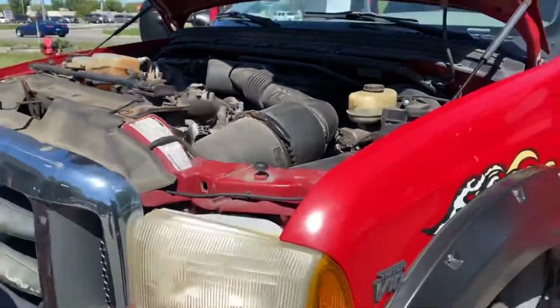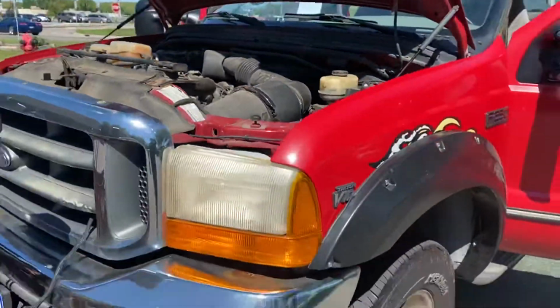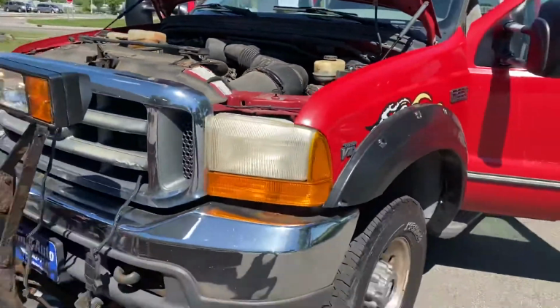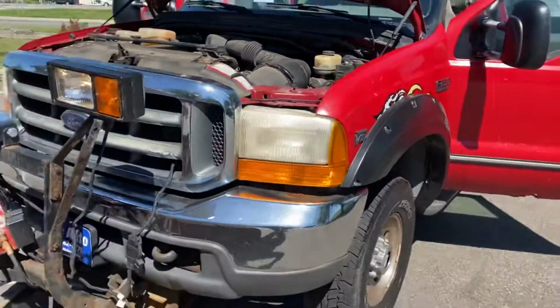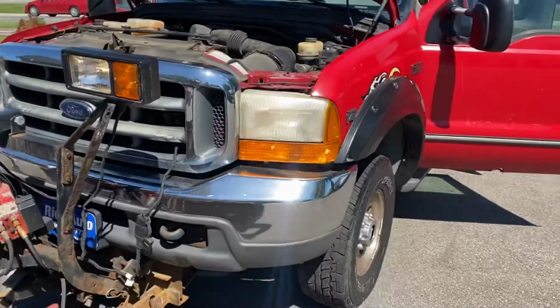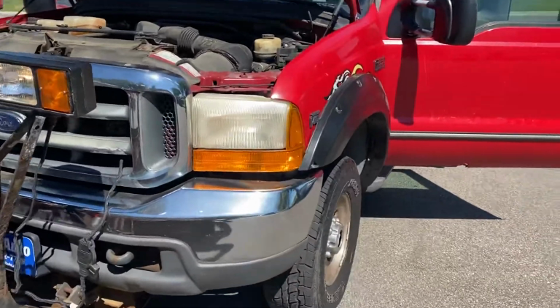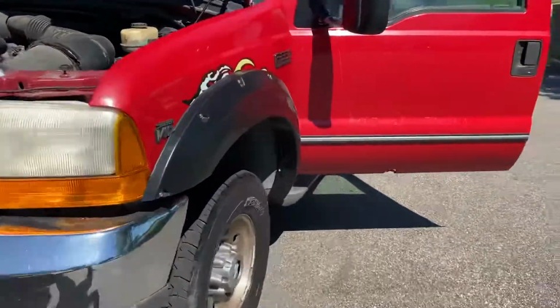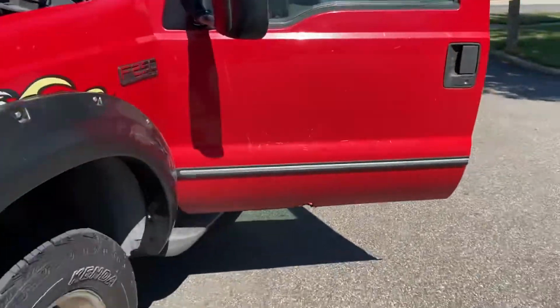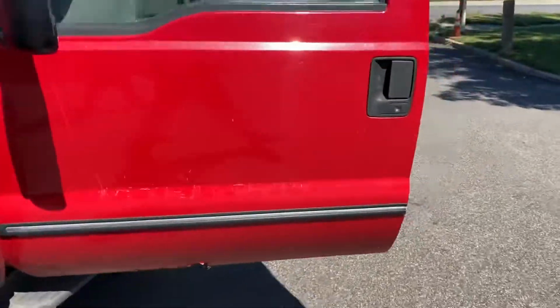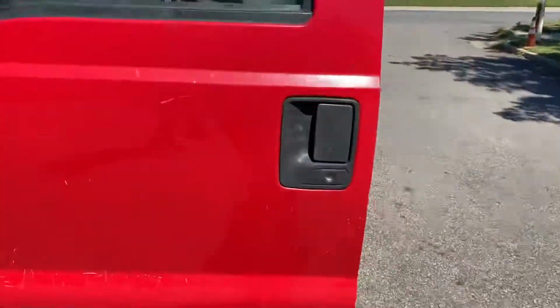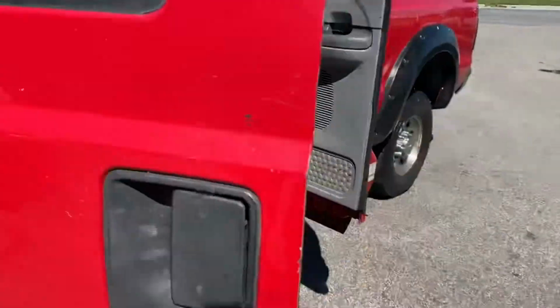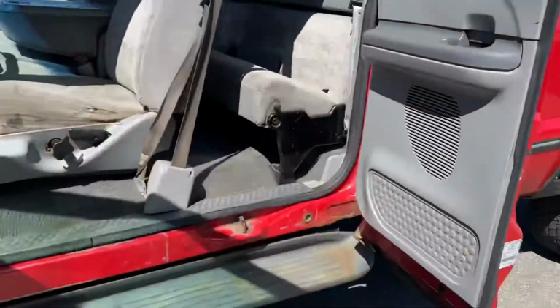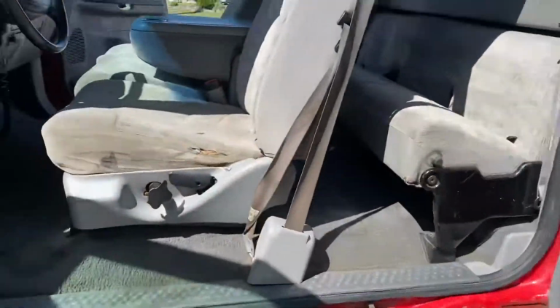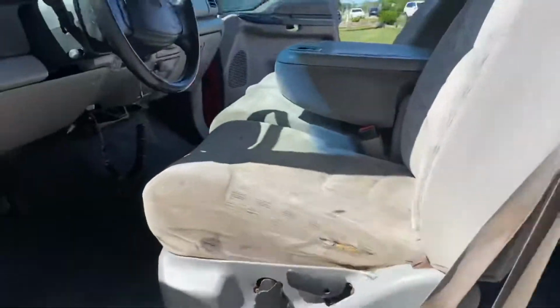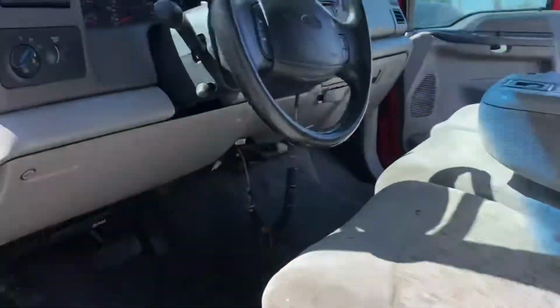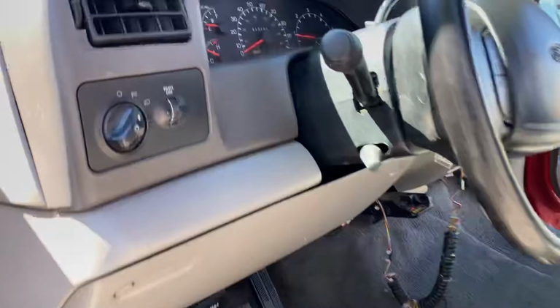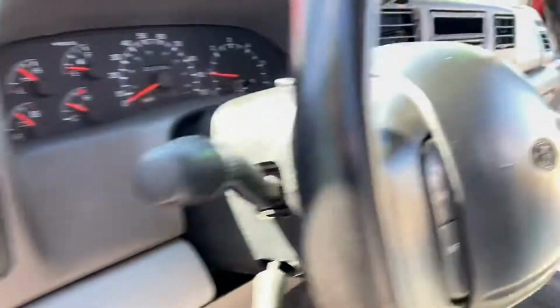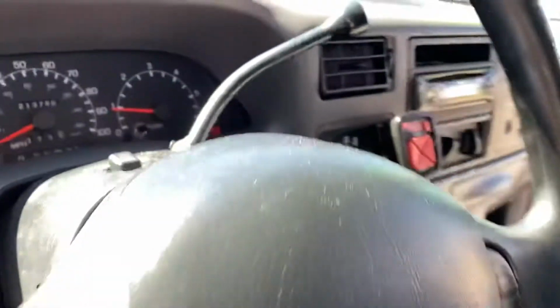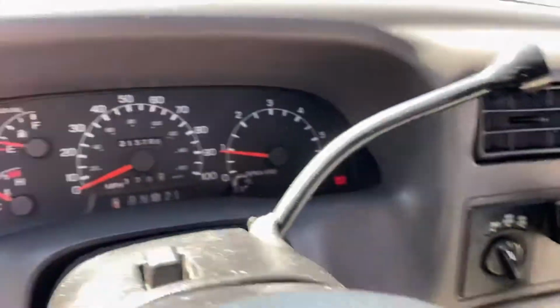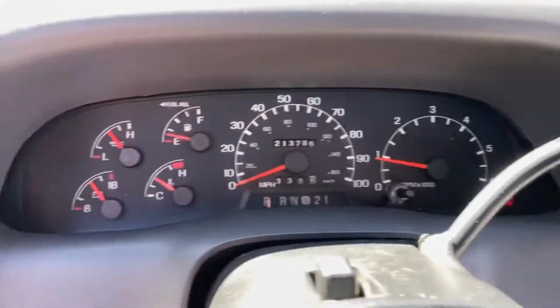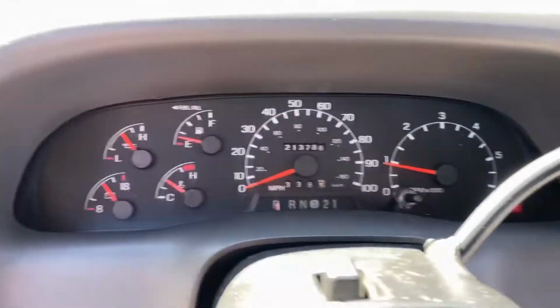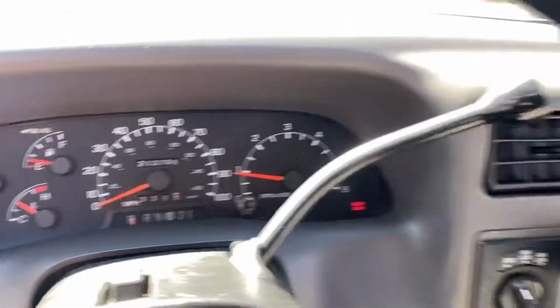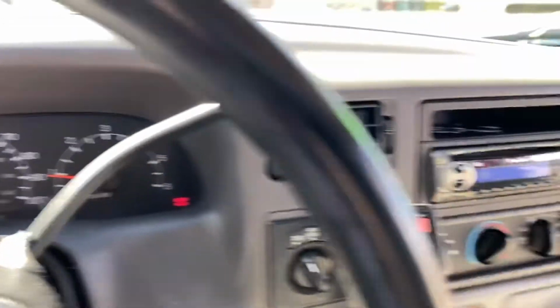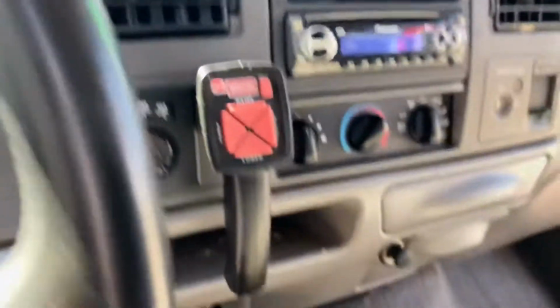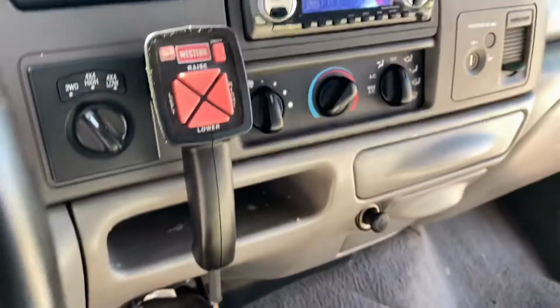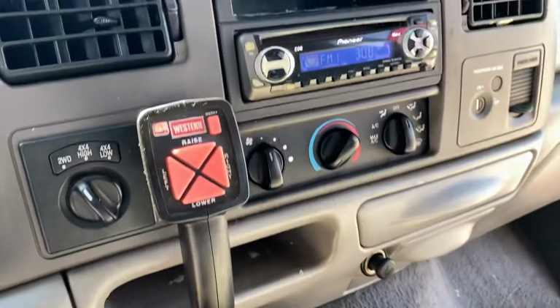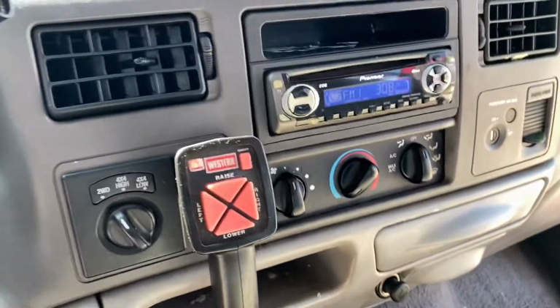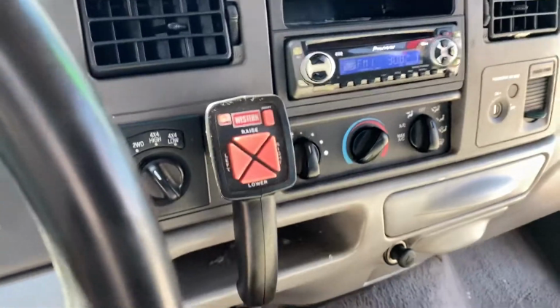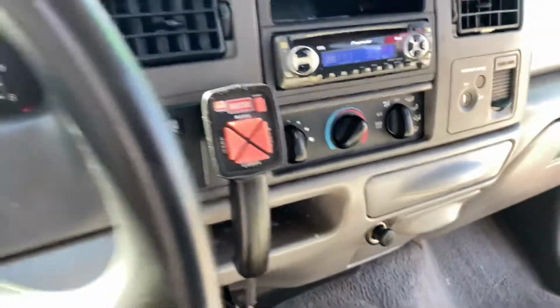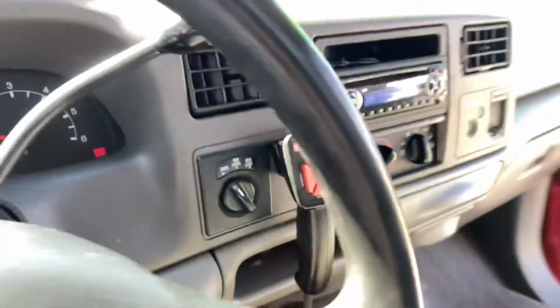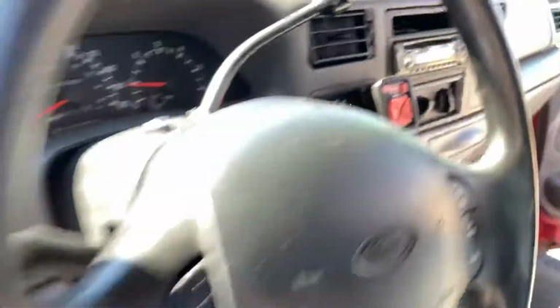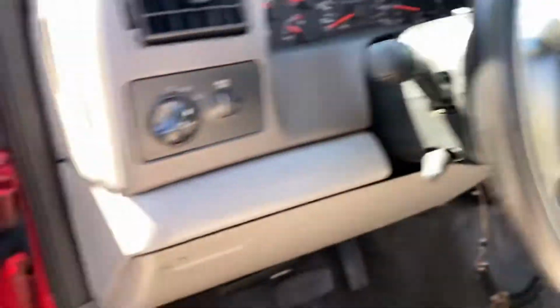Why don't you go up and down with the joystick? Let me quickly show you the inside with the joystick. No check engine, not even an airbag light. There's the joystick right there — western plow. Shift on the fly, 4 wheel drive.